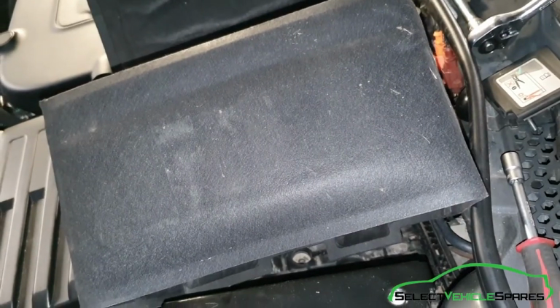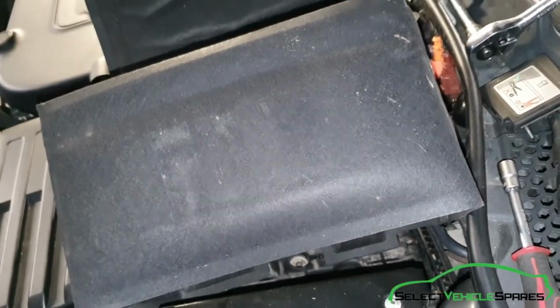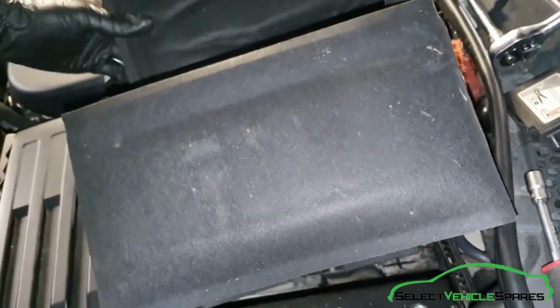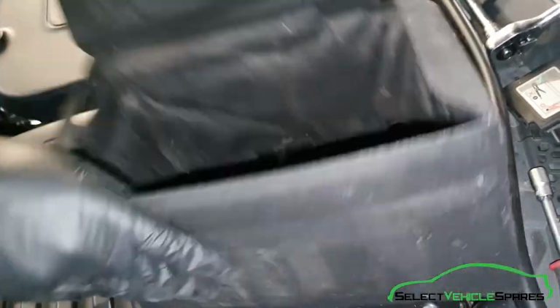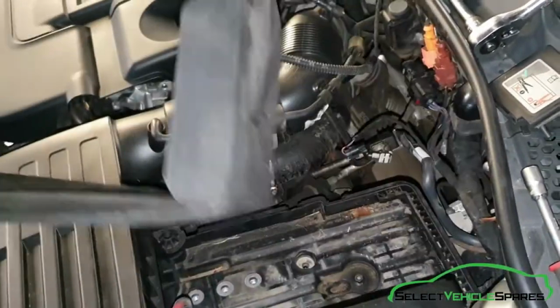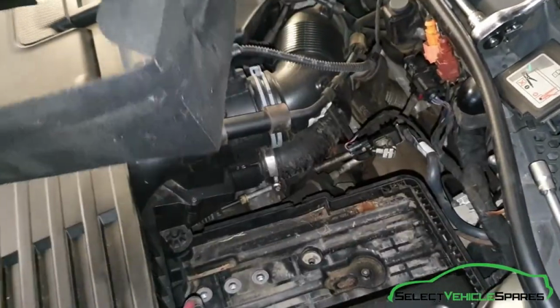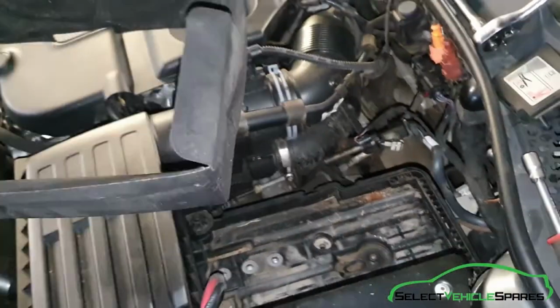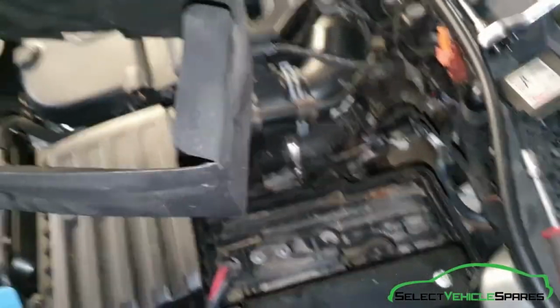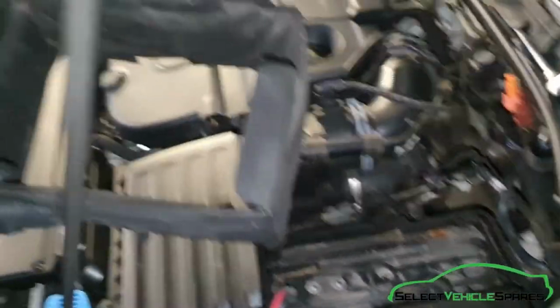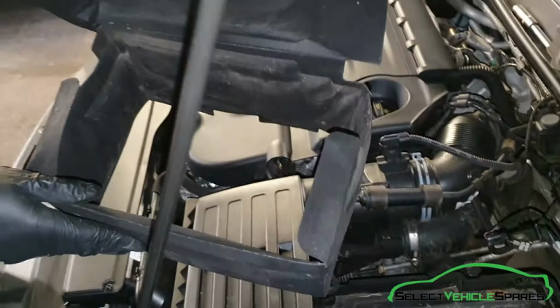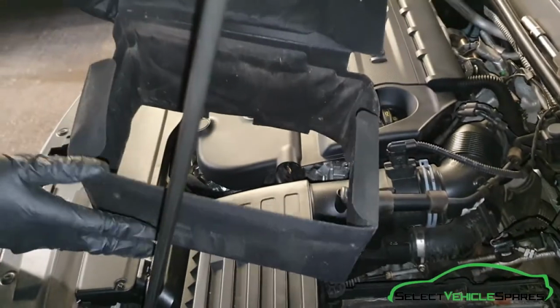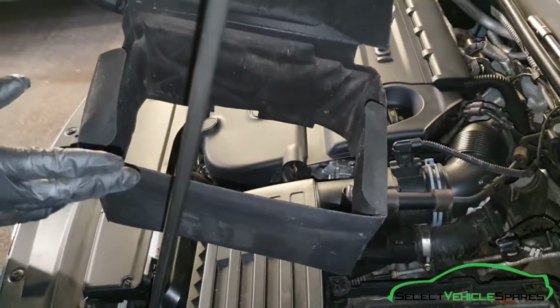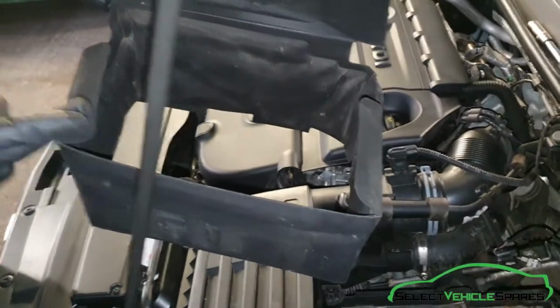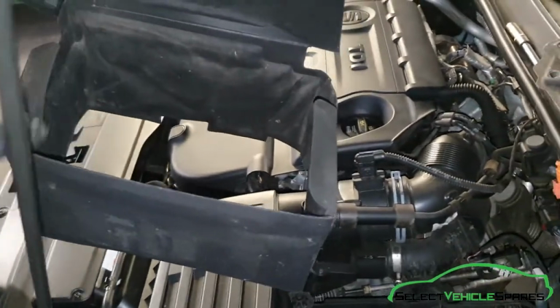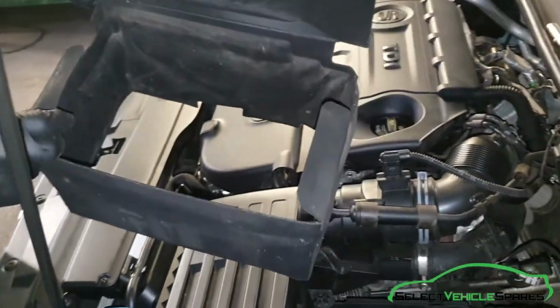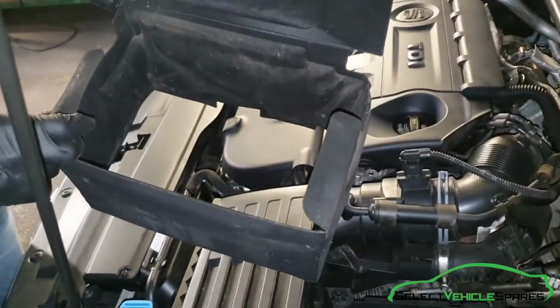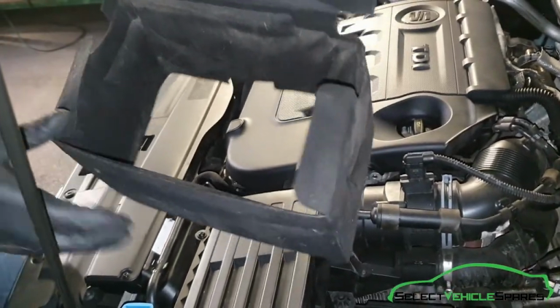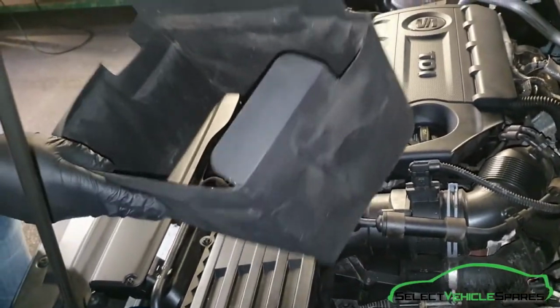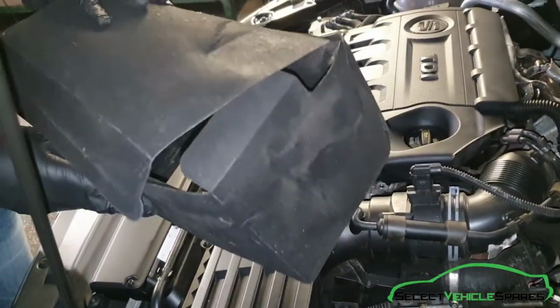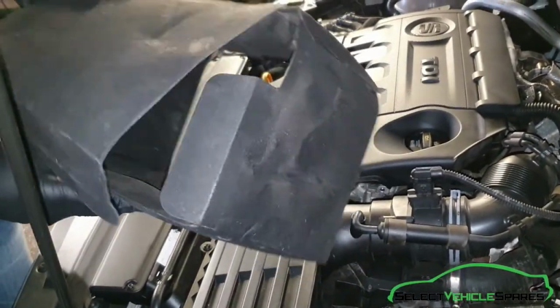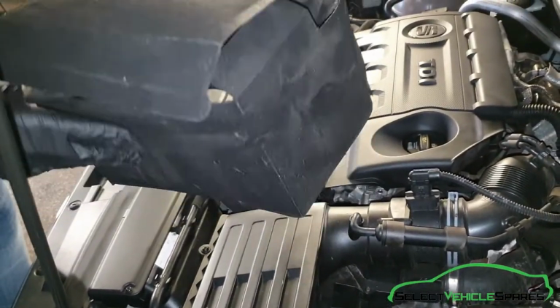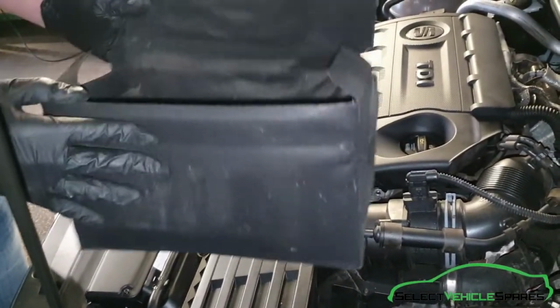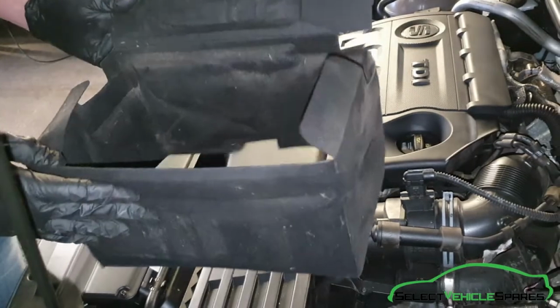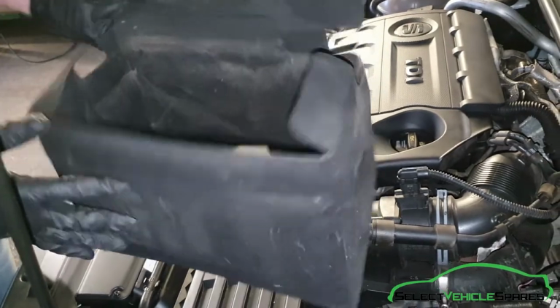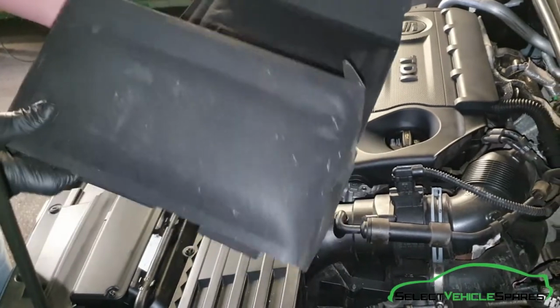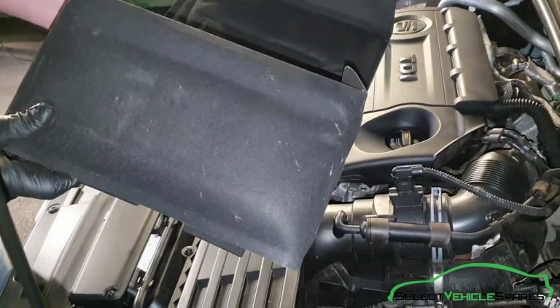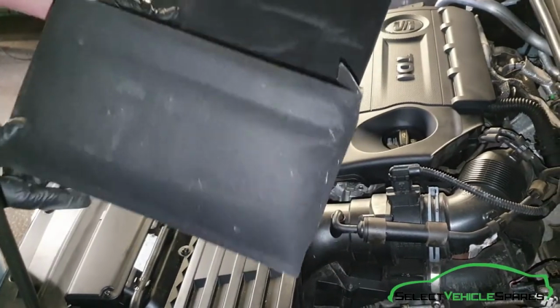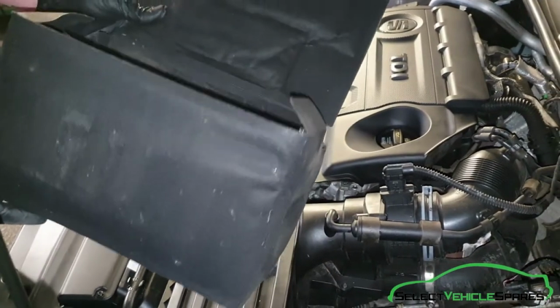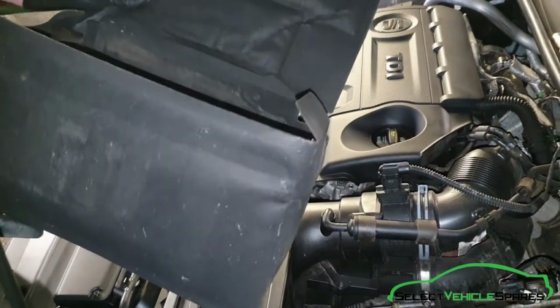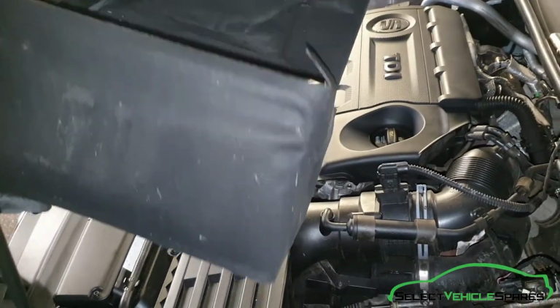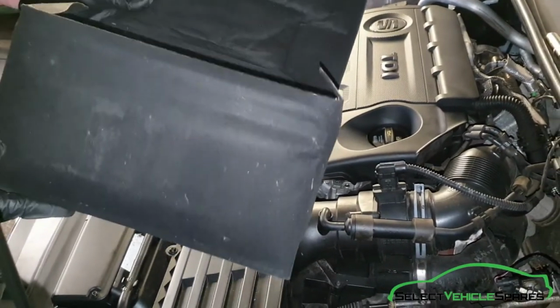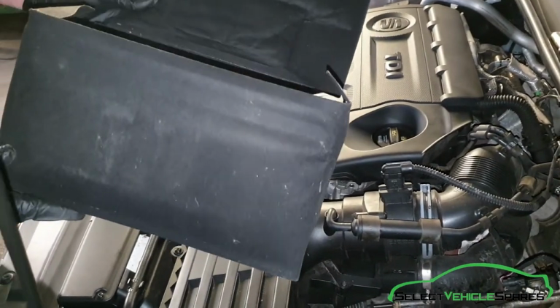That's the battery removed. Try to refit the cover onto the new battery before you put it back in — it just makes it easier. It's quite hard to fit the cover afterwards, so take it off with the old battery and refit it with the new battery.